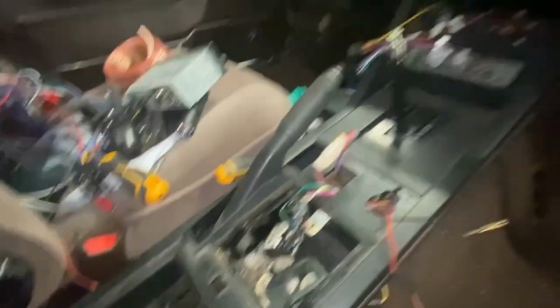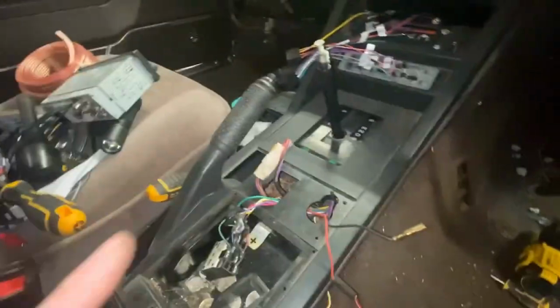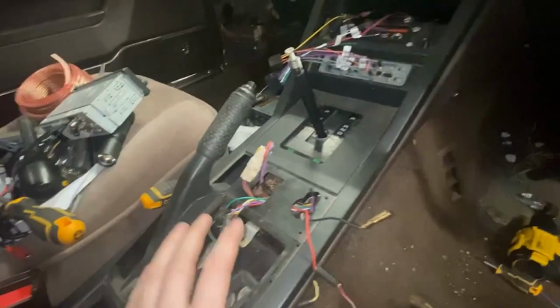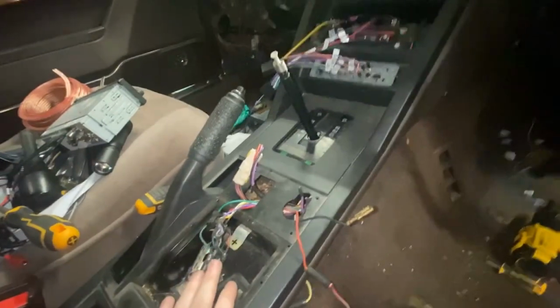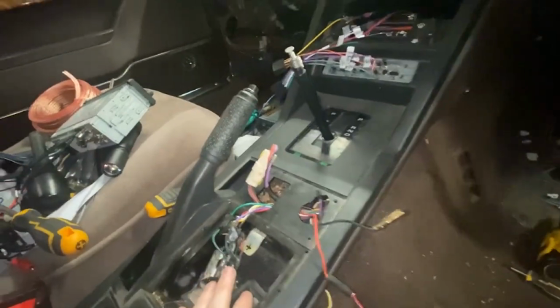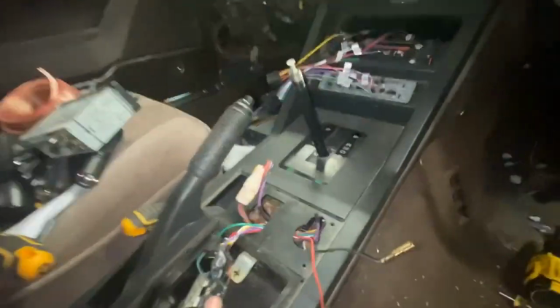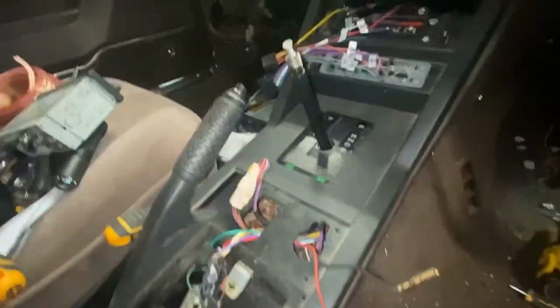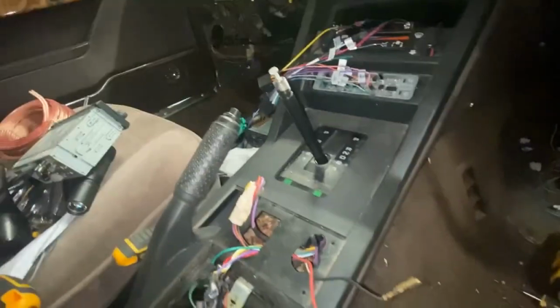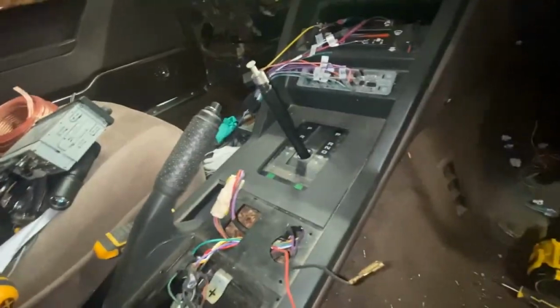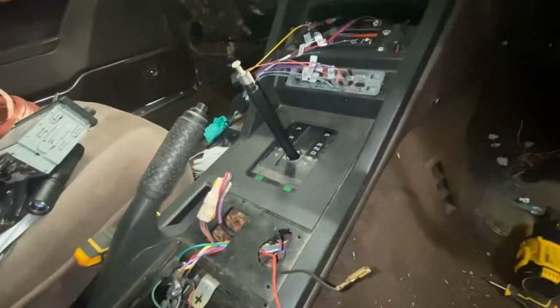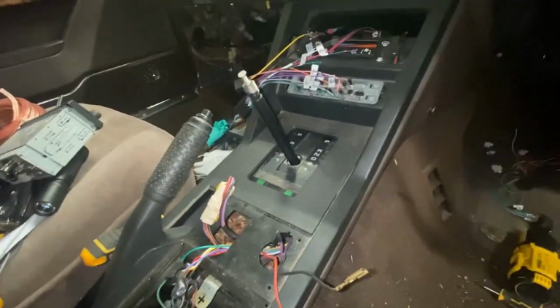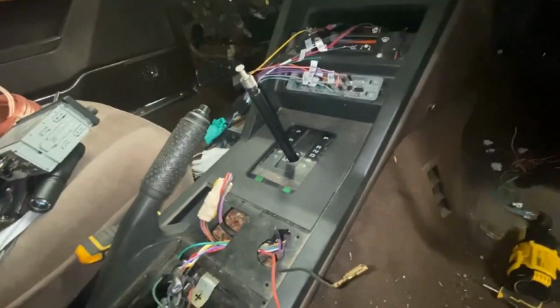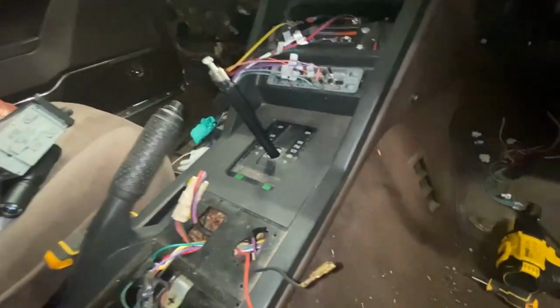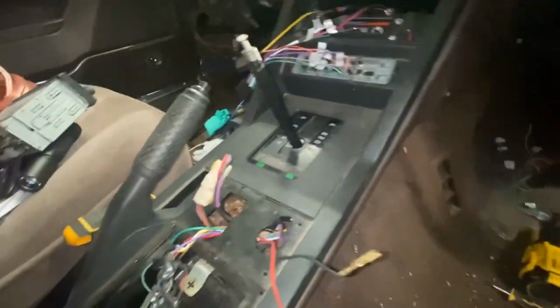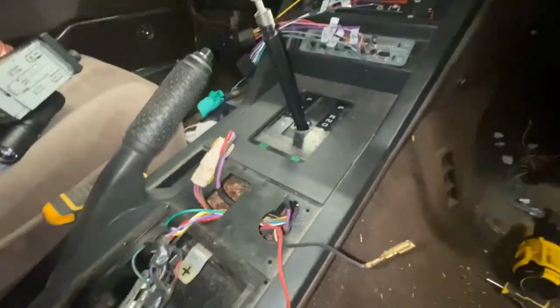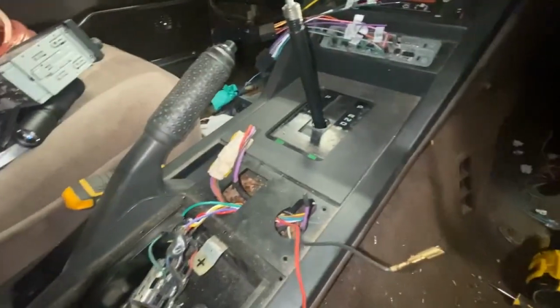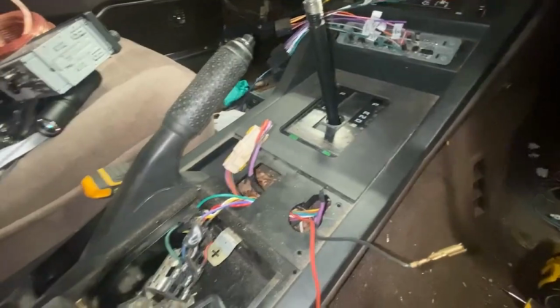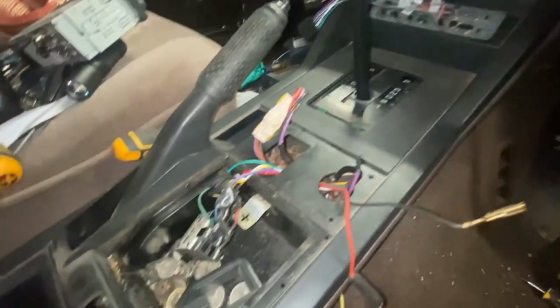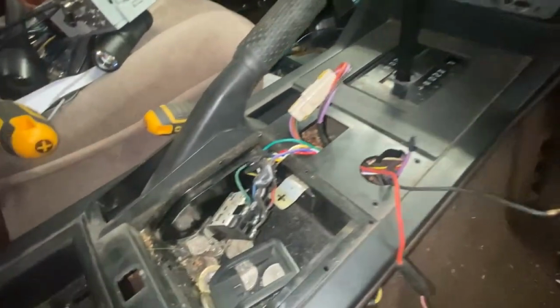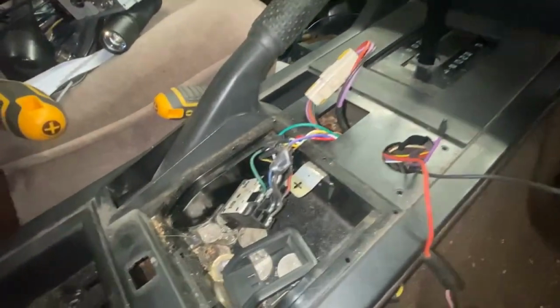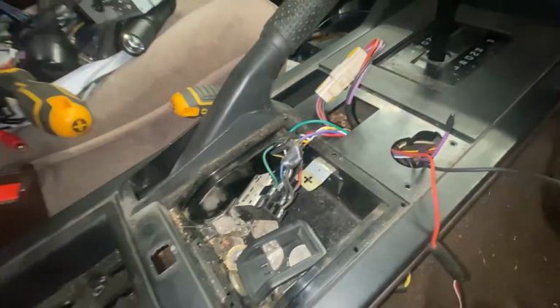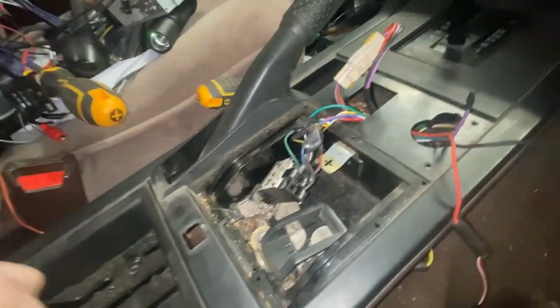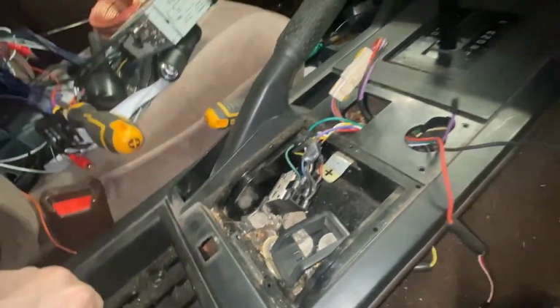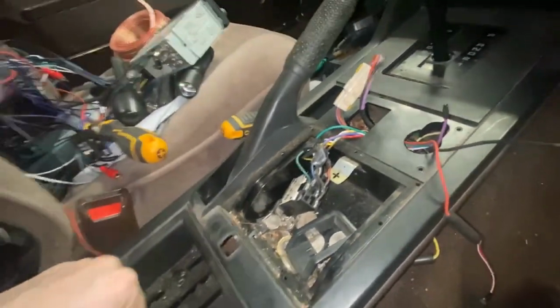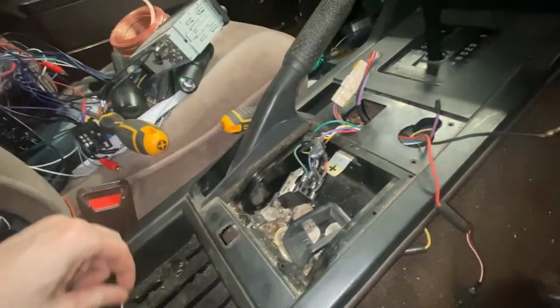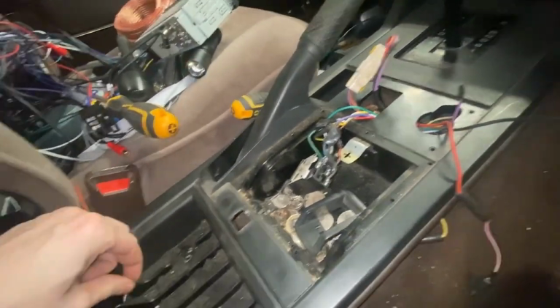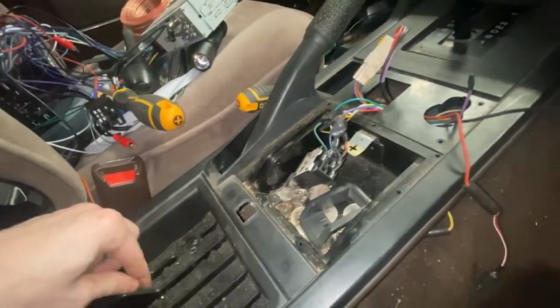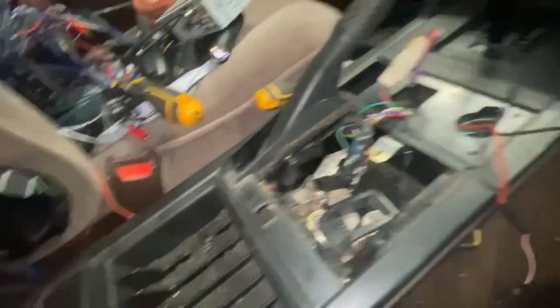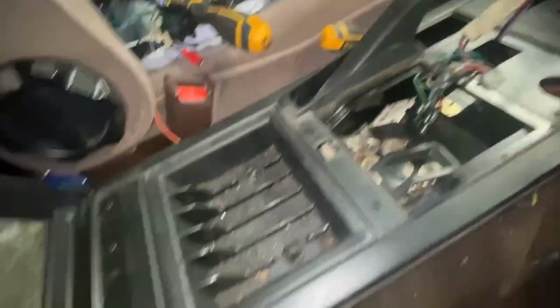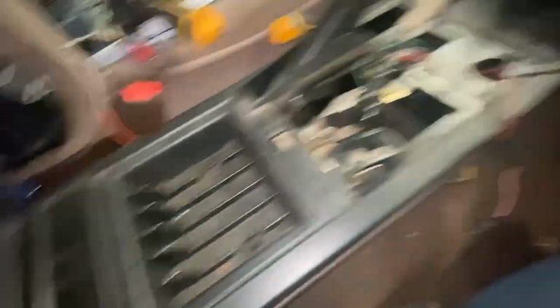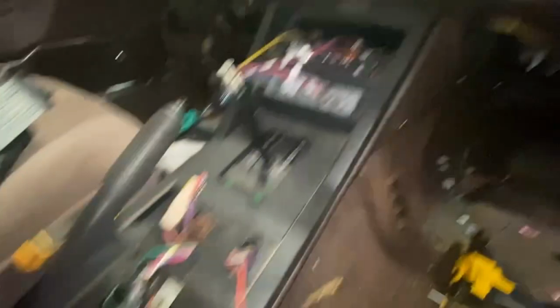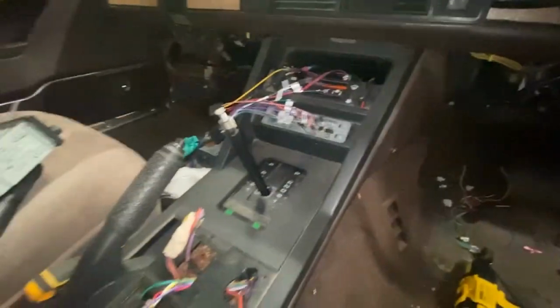It turns out the centre console removal is not as scary as I thought — you can pretty much do it yourself without any worry. I did not know what I was doing when I came out here; I just sort of floundered around for a bit and figured it out.